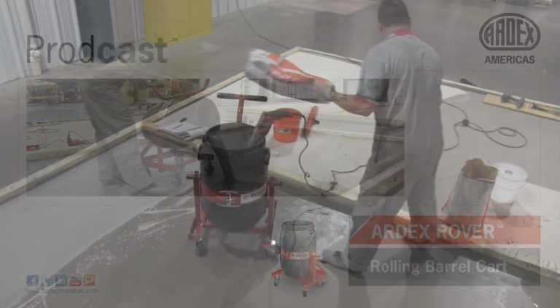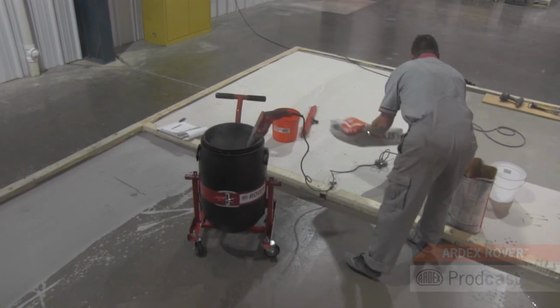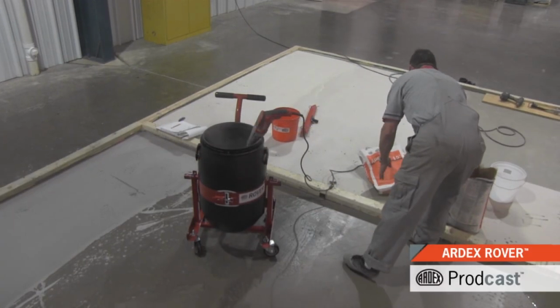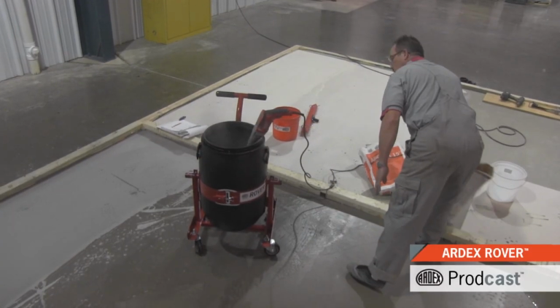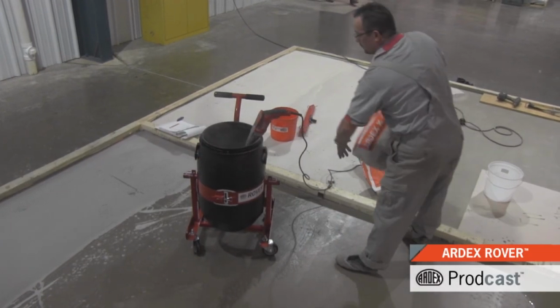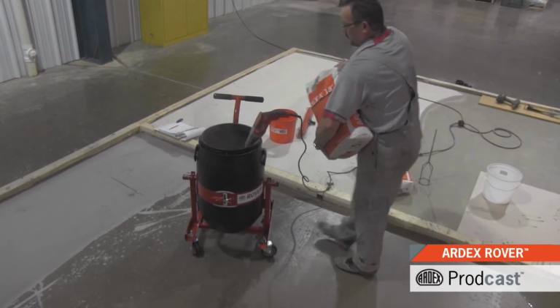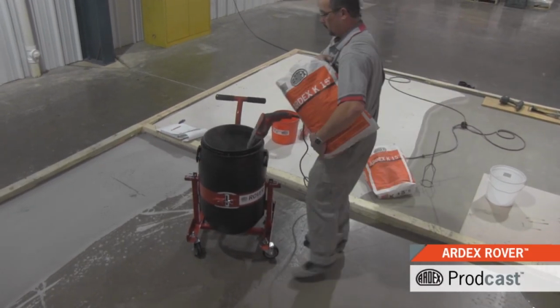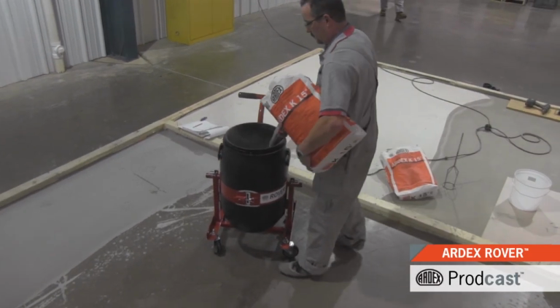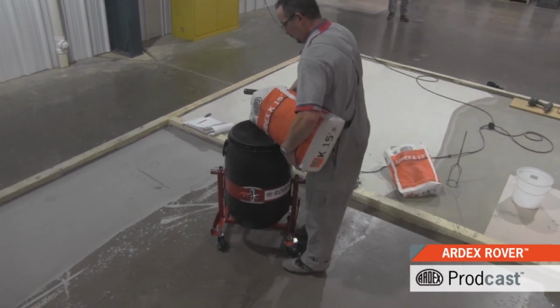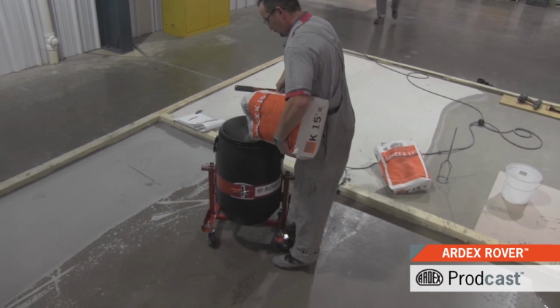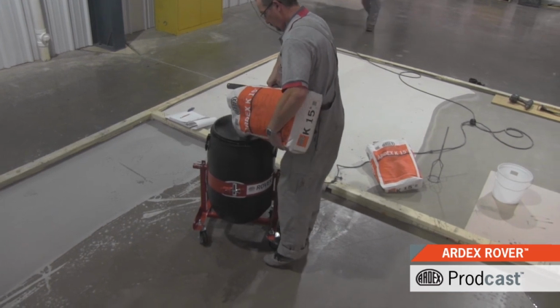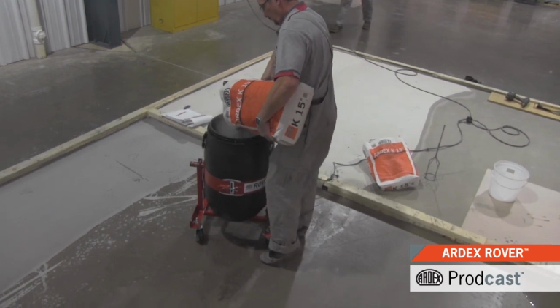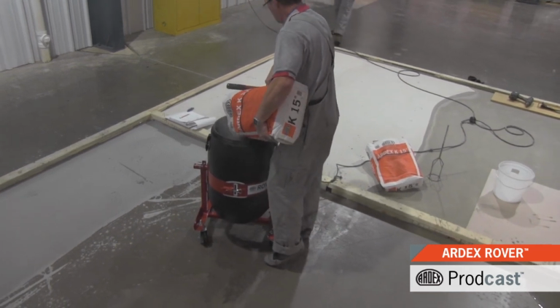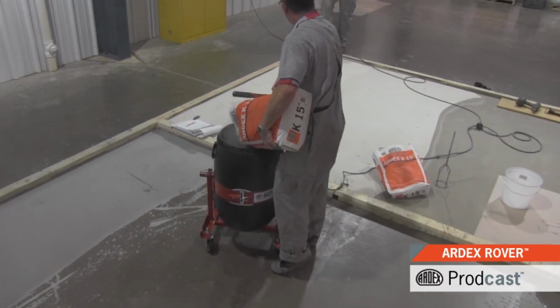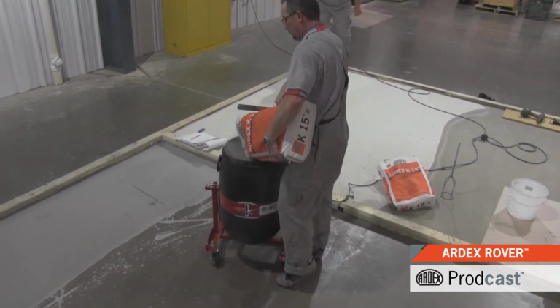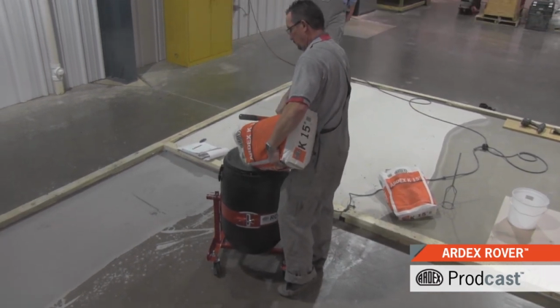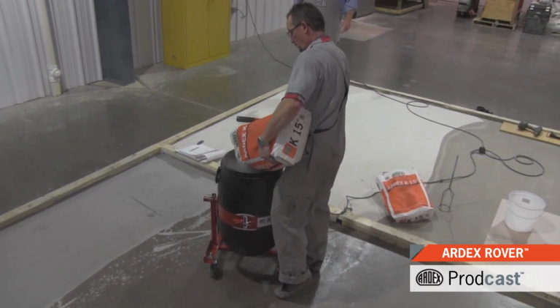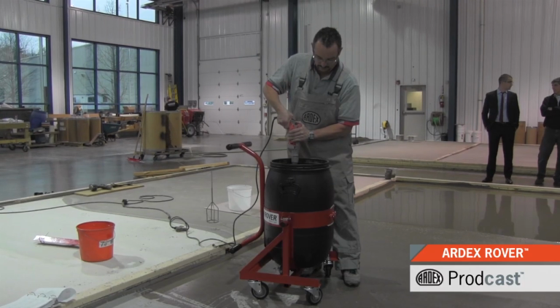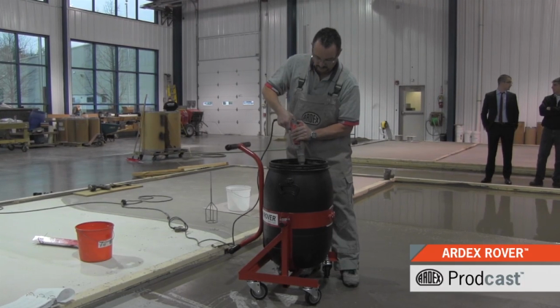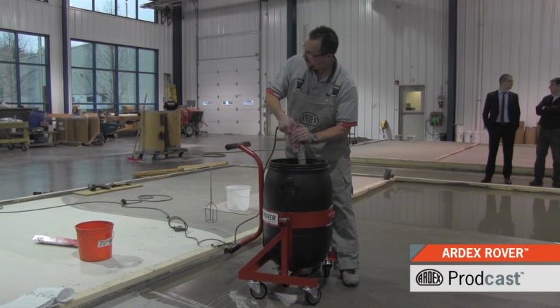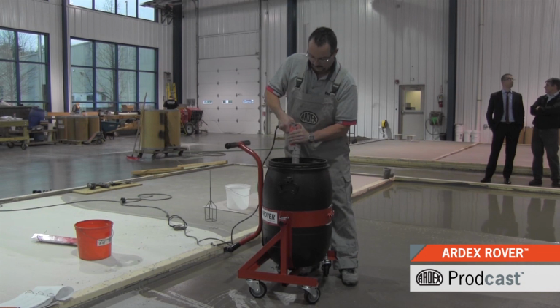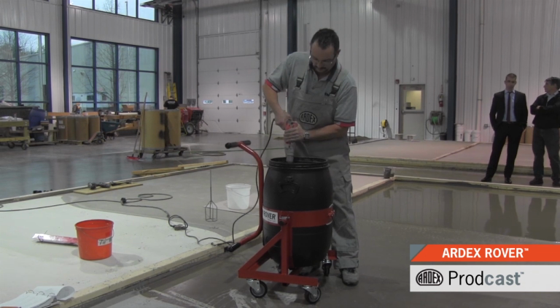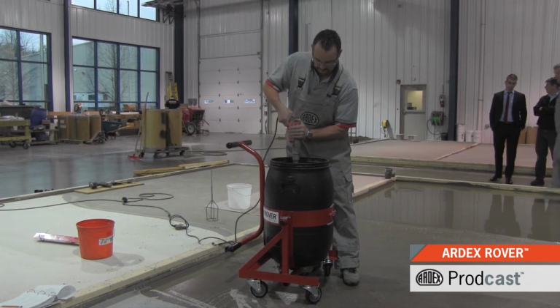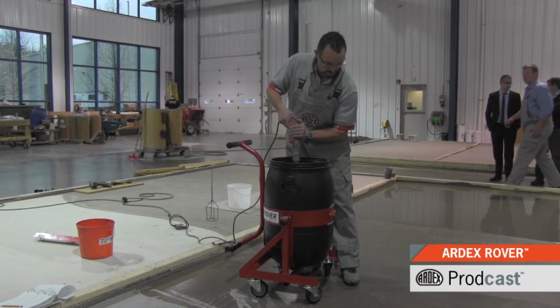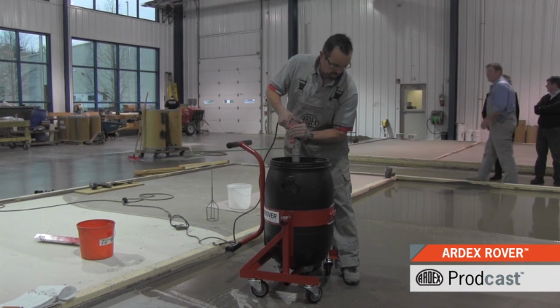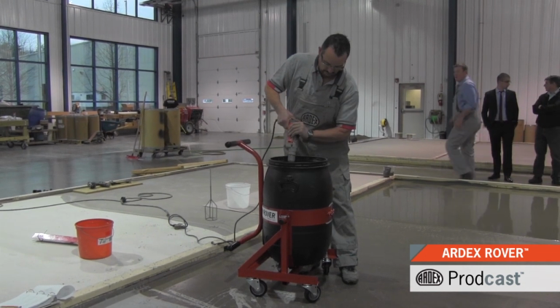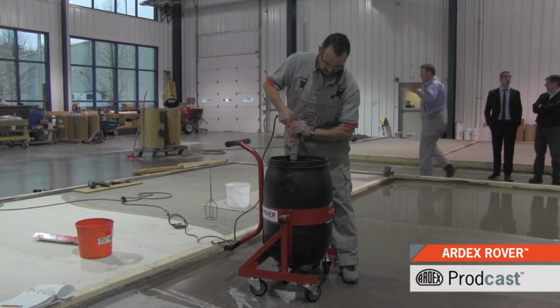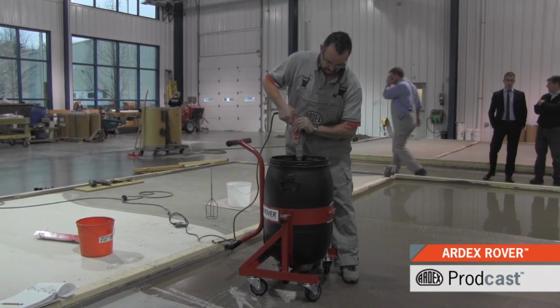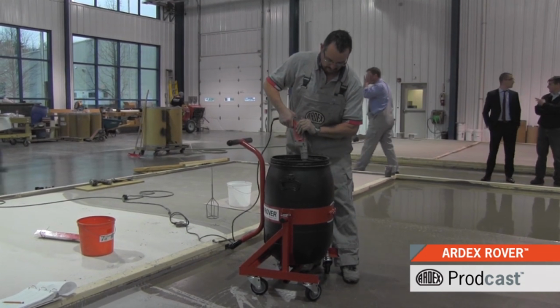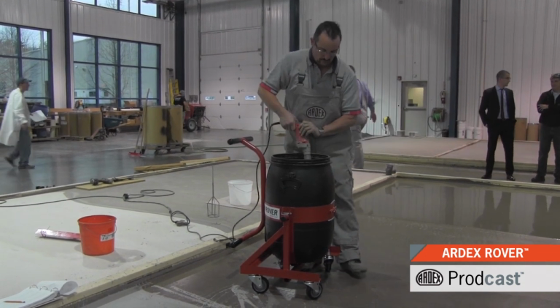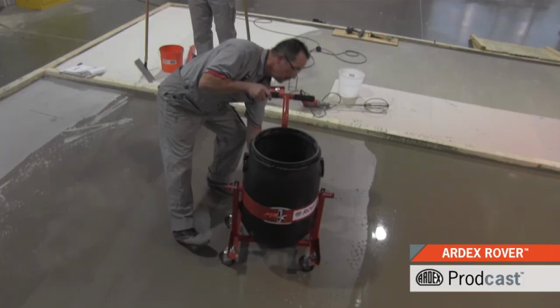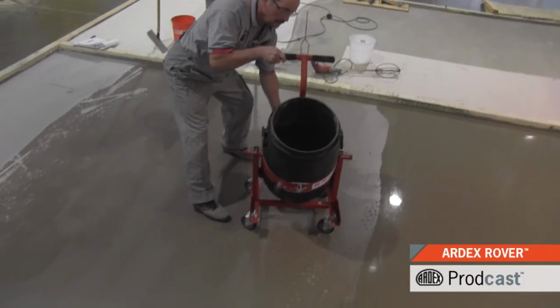The ARDEX Rover rolling barrel cart improves jobsite efficiency during the installation of ARDEX self-leveling underlayments and toppings. This new tool enables the mixing of up to three bags at a time as it facilitates the transport of heavy batches.